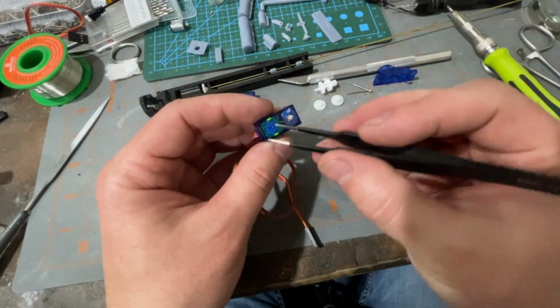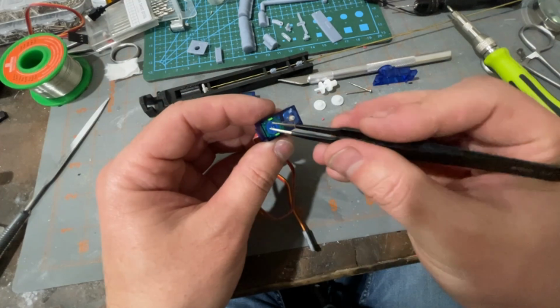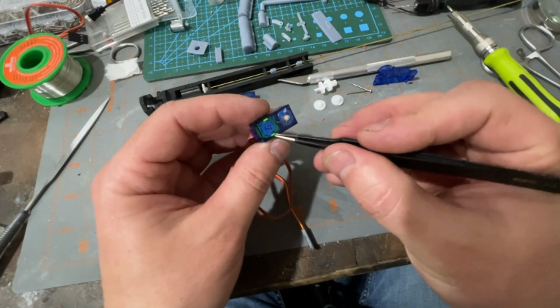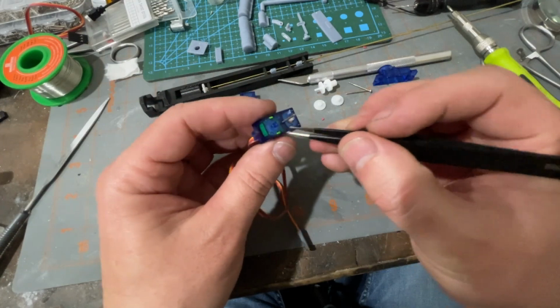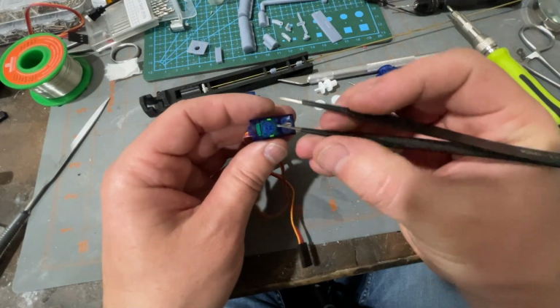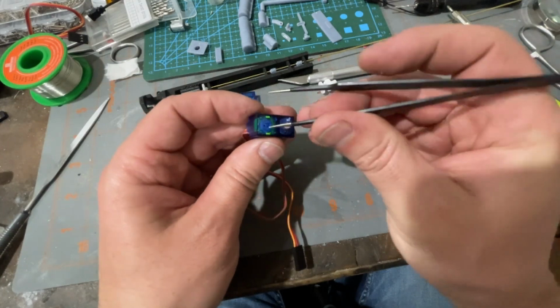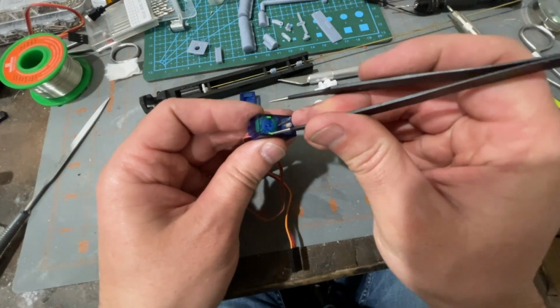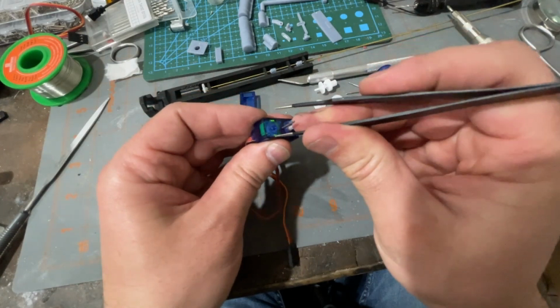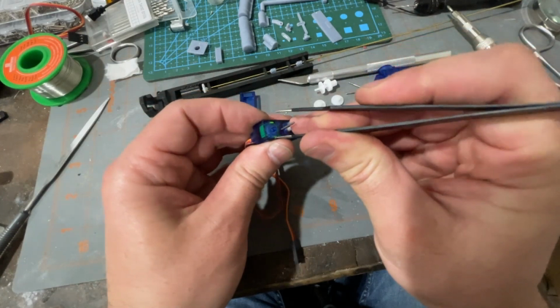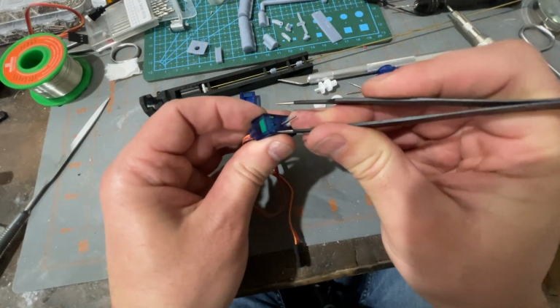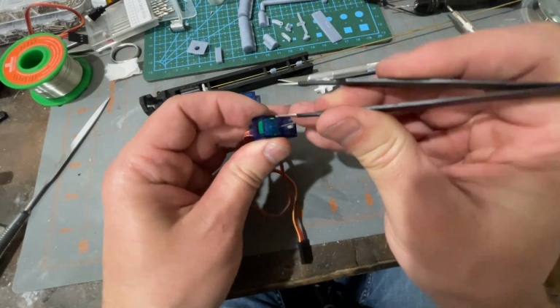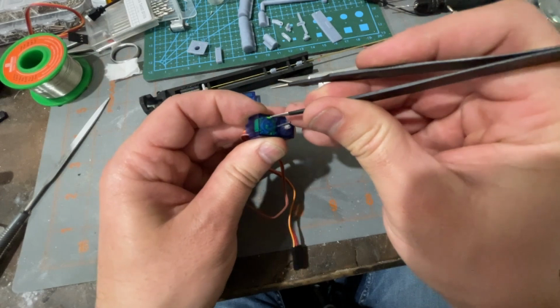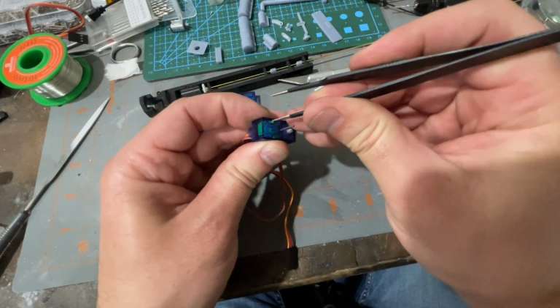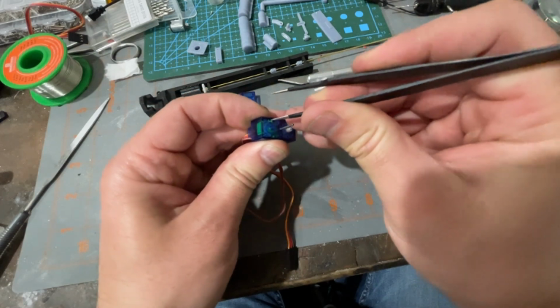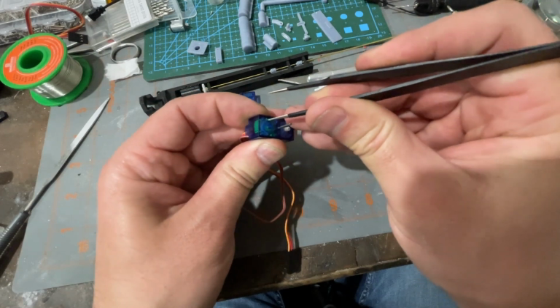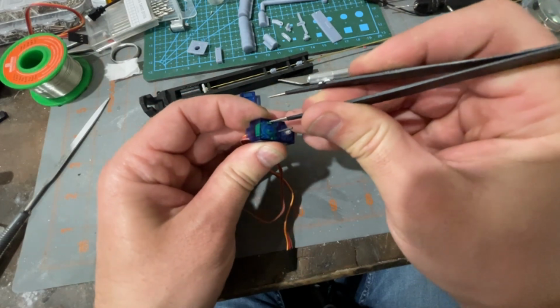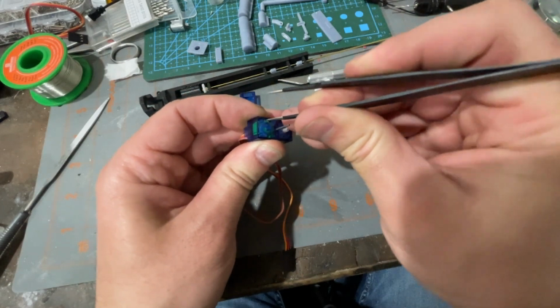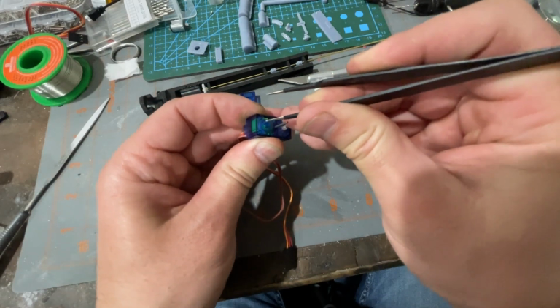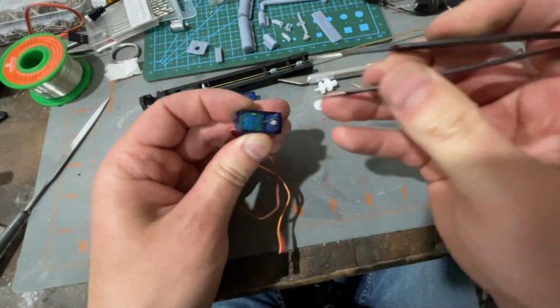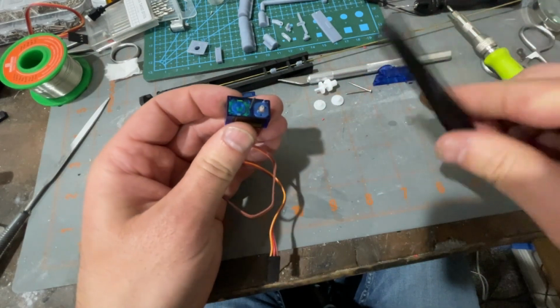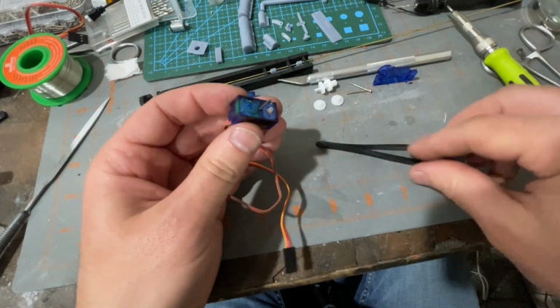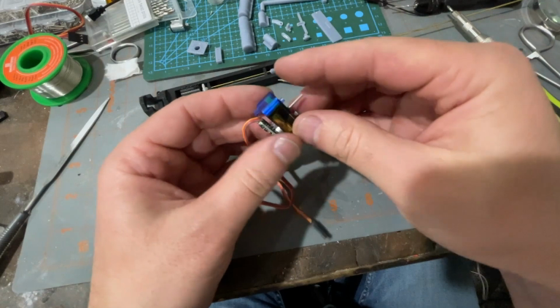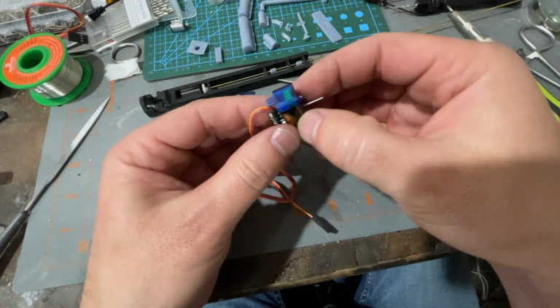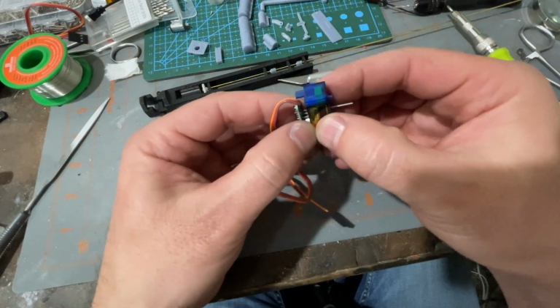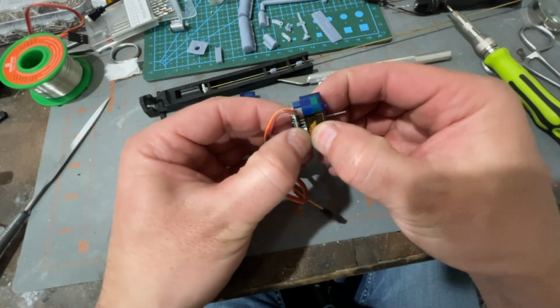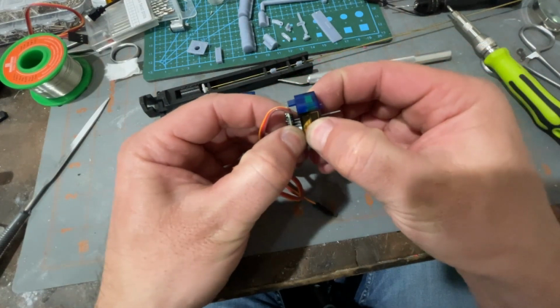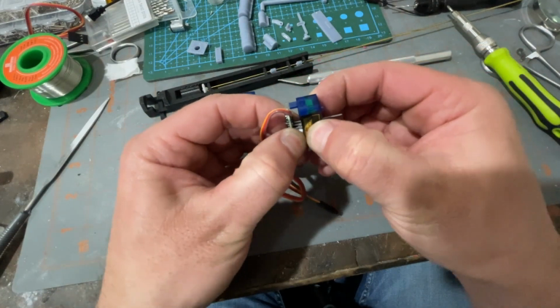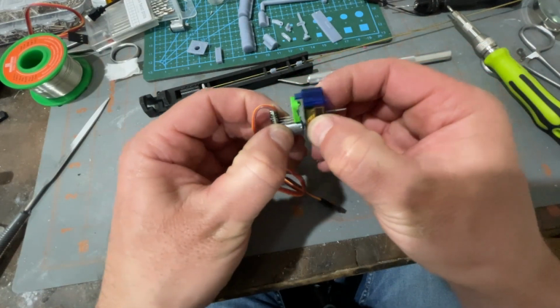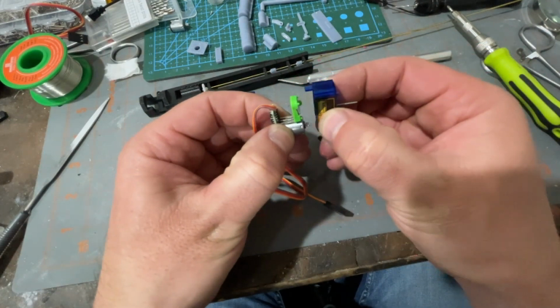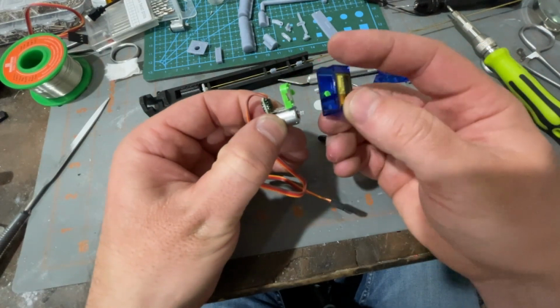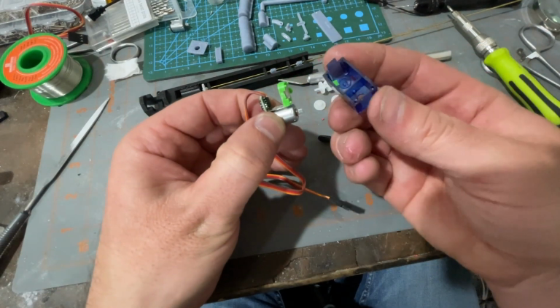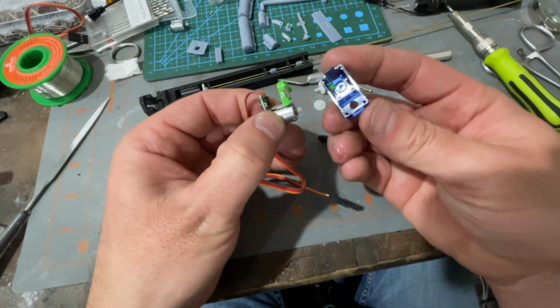There are two tabs that hold everything in, so we'll need to push on those tabs to get the motor and speed control to slide out. Then with a little pressure you should be able to pull it out.